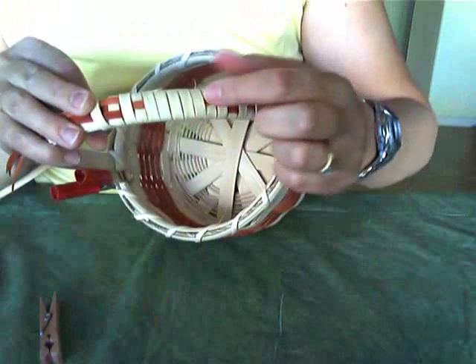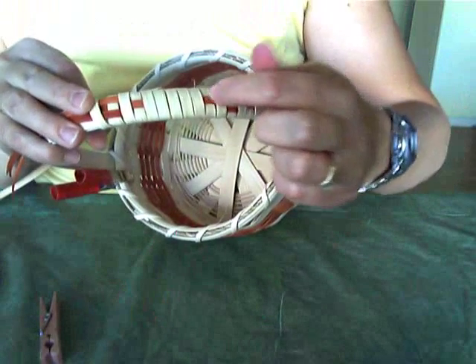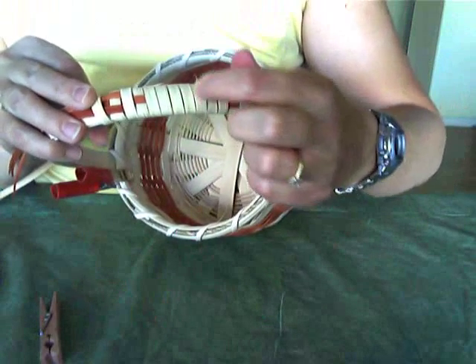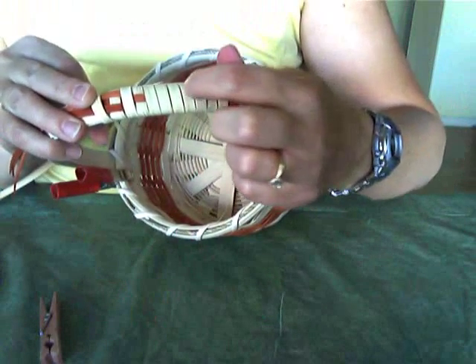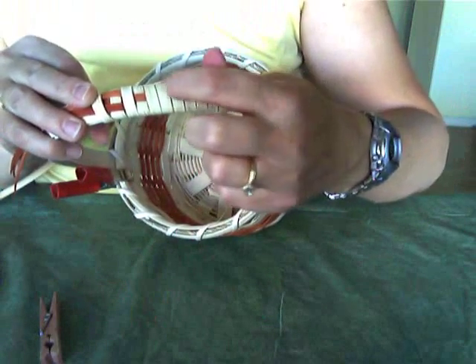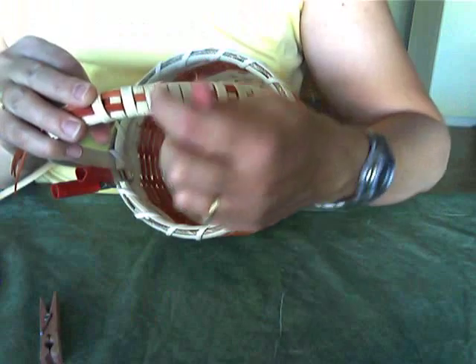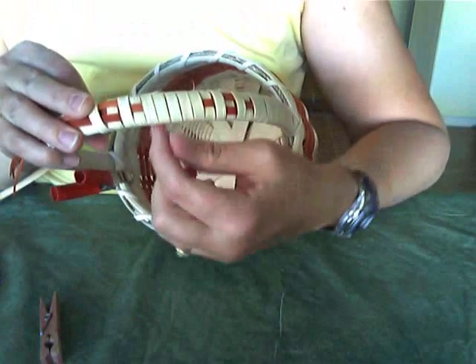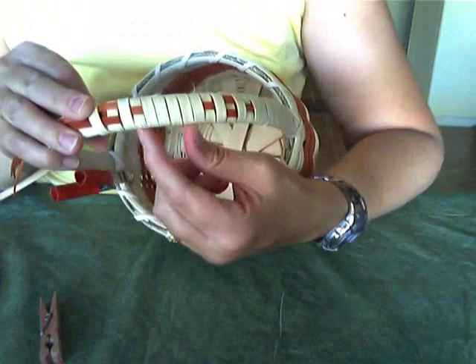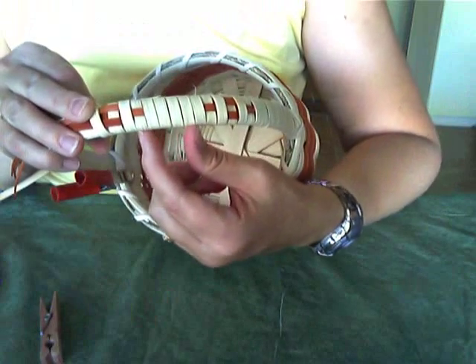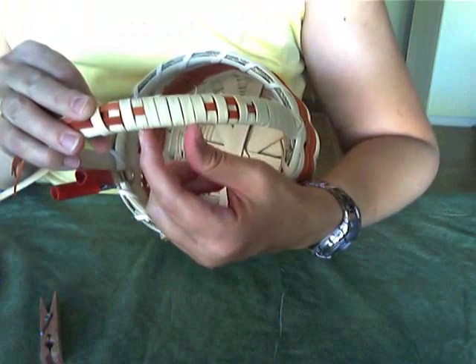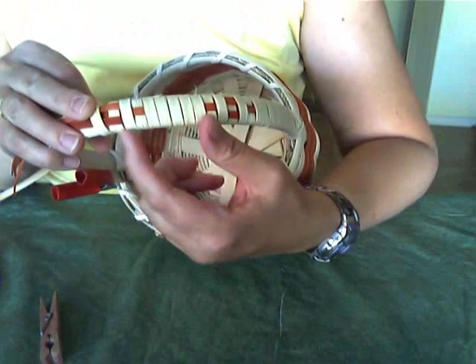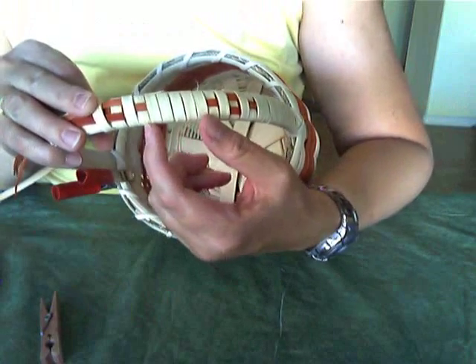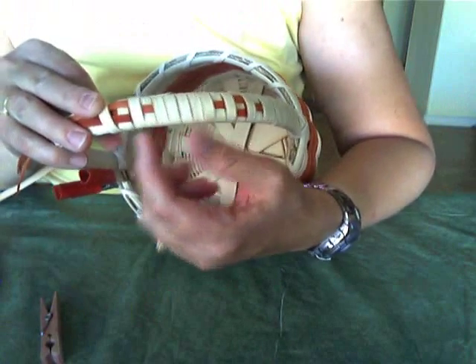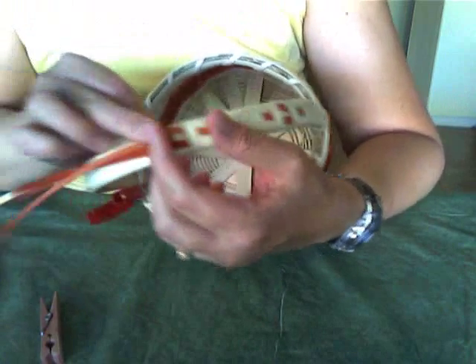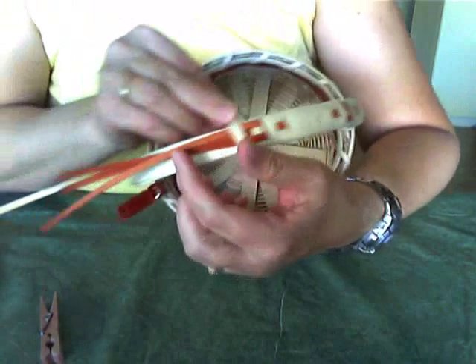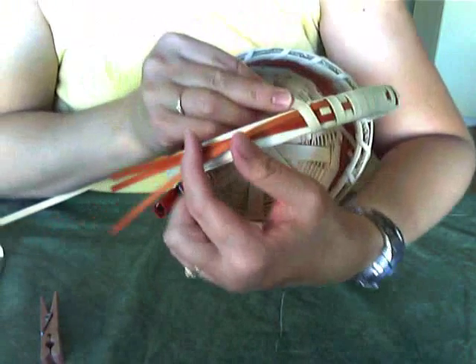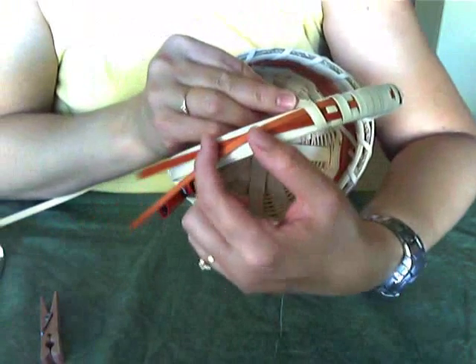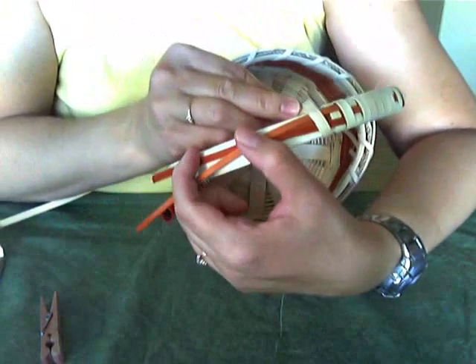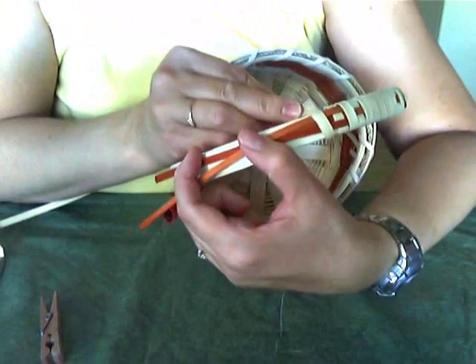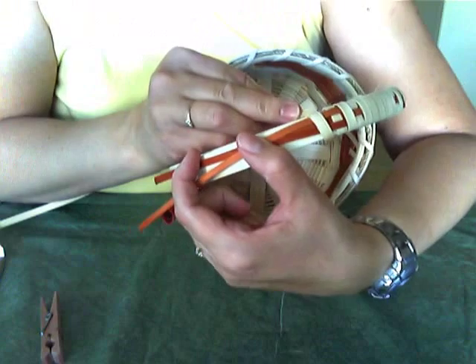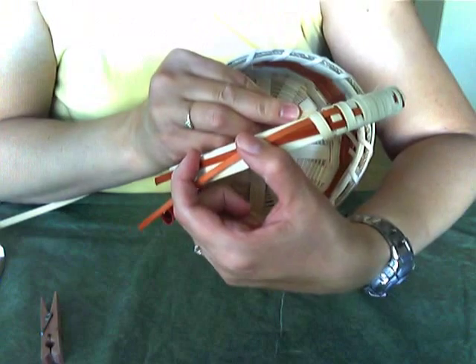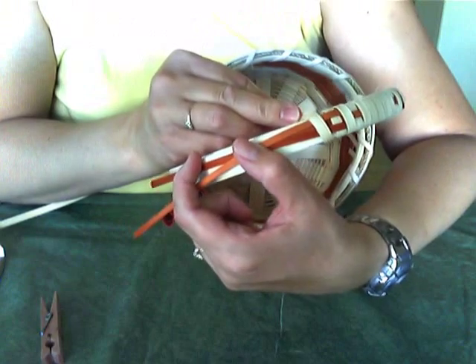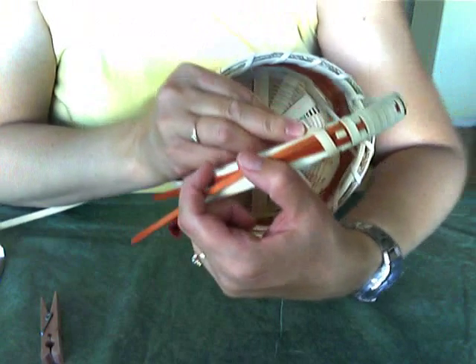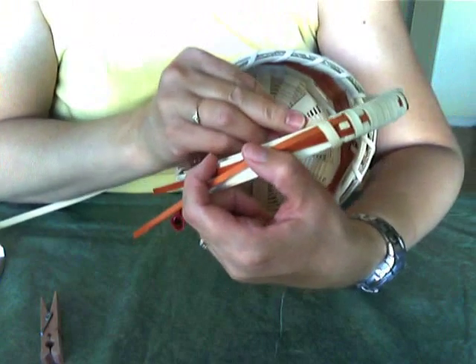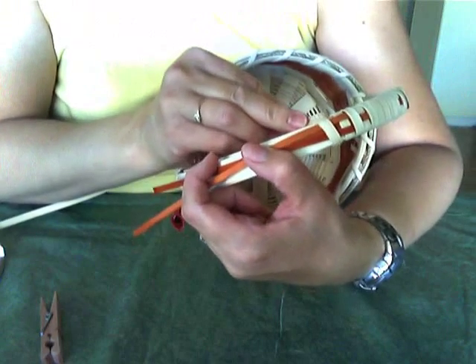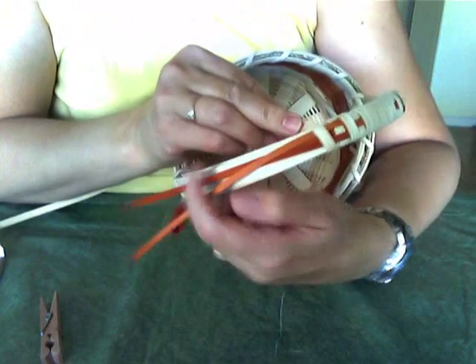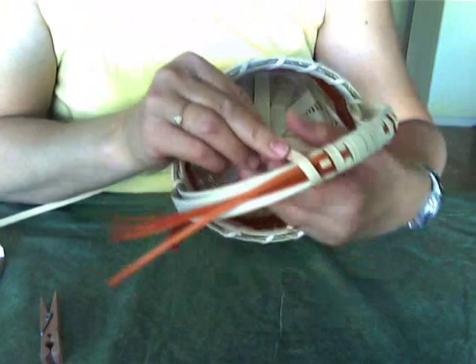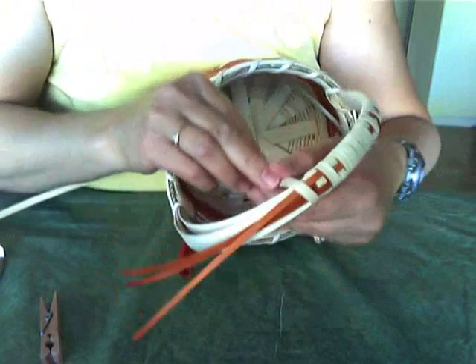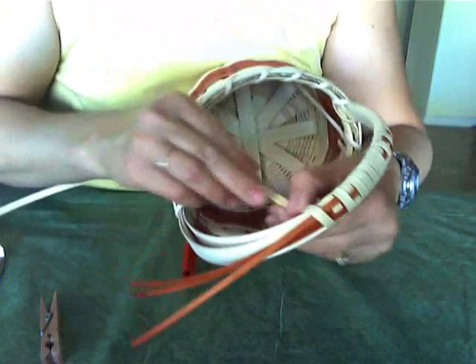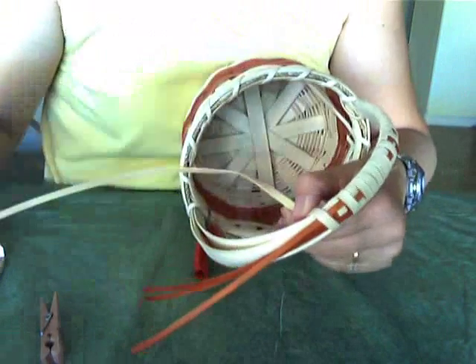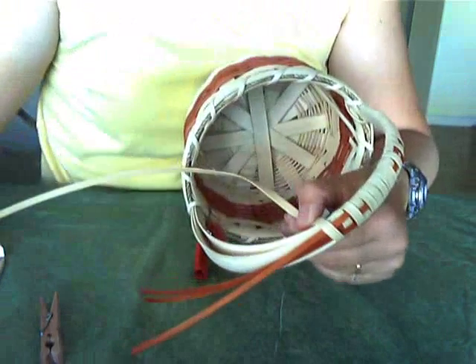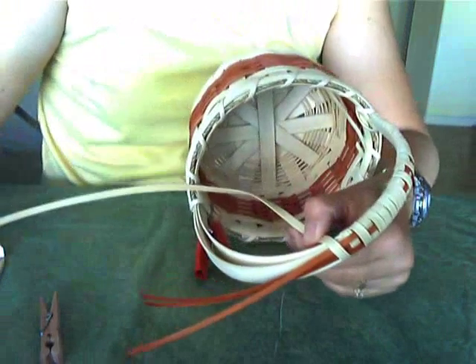I went one, two, three, four, five wraps between patterns, so I'll do that the same. I'll wrap it five times around before I start the third pattern, and I'll be back in just a bit.